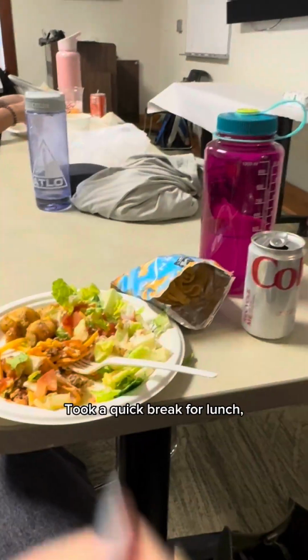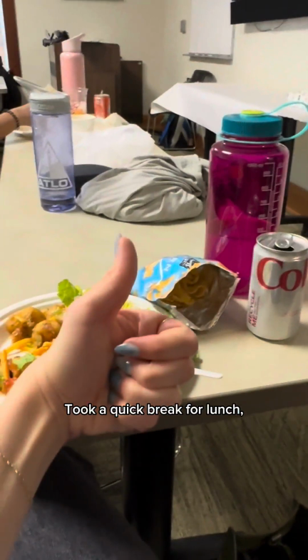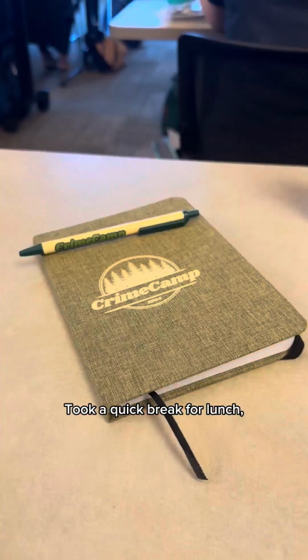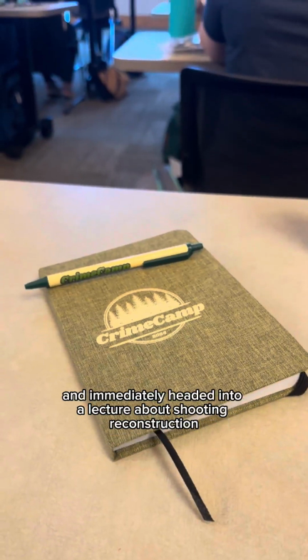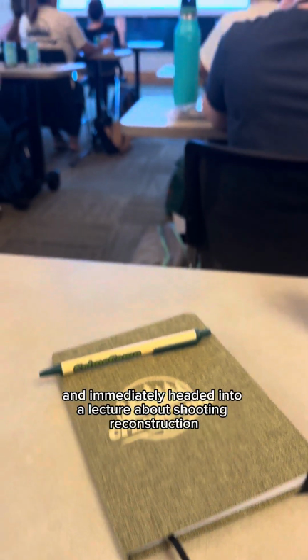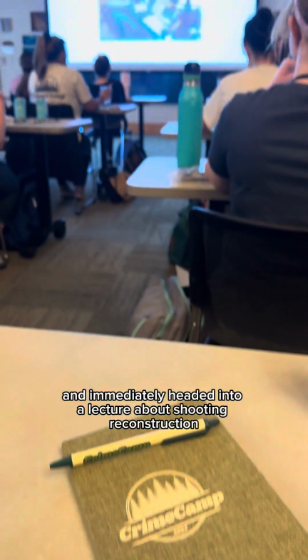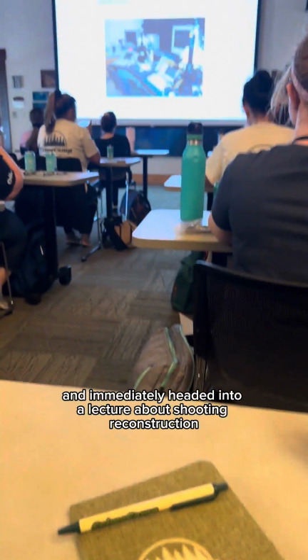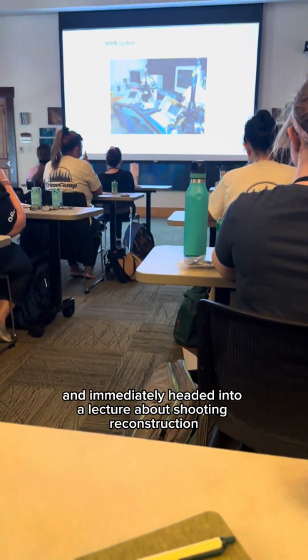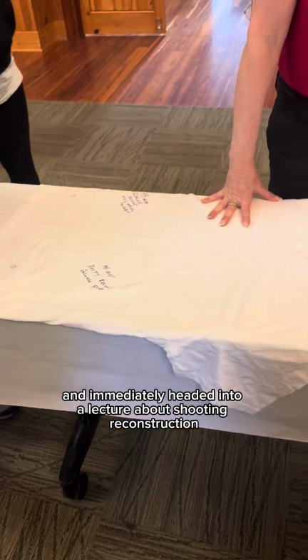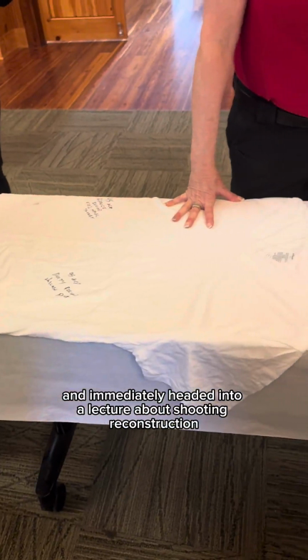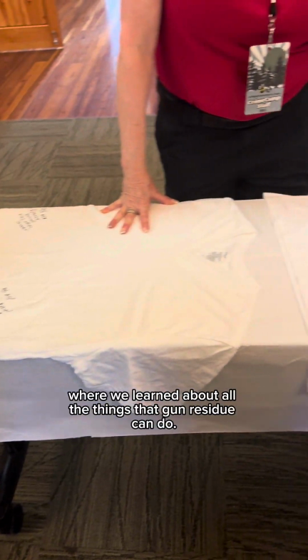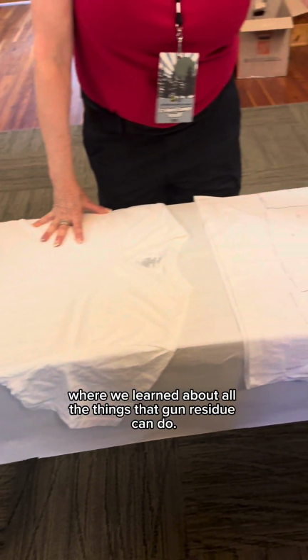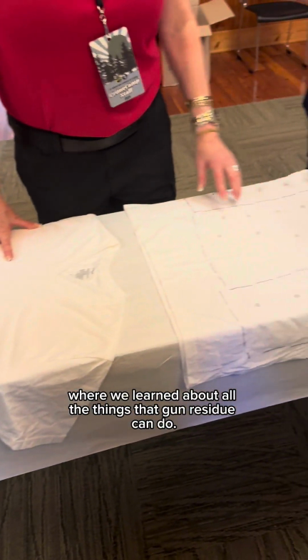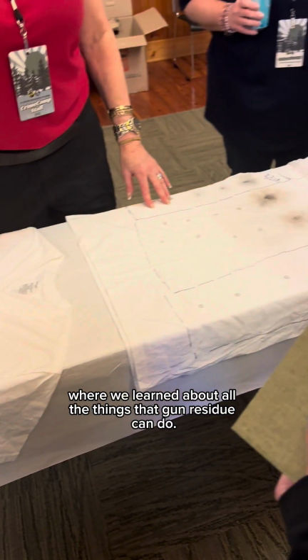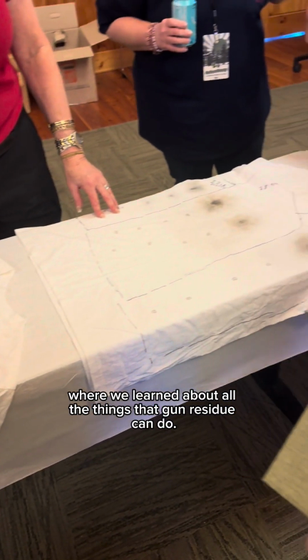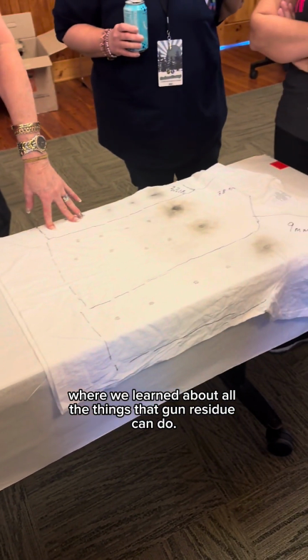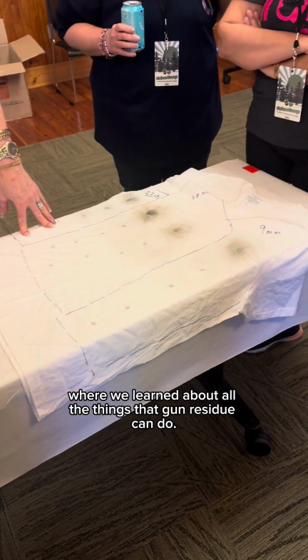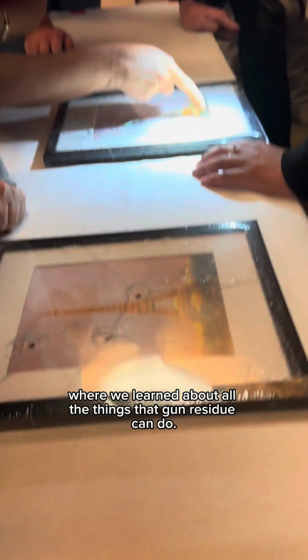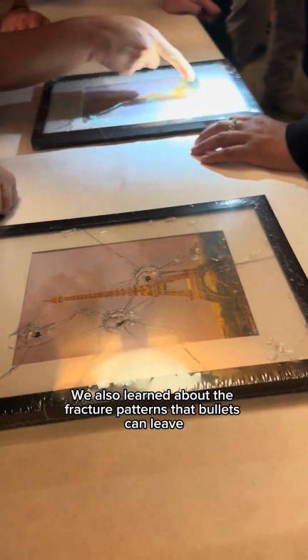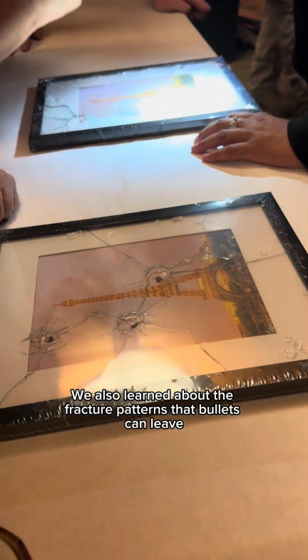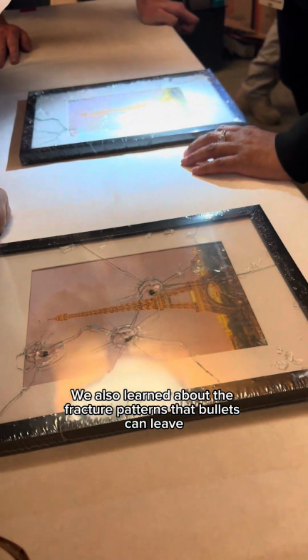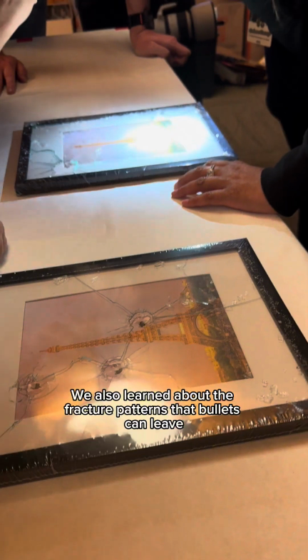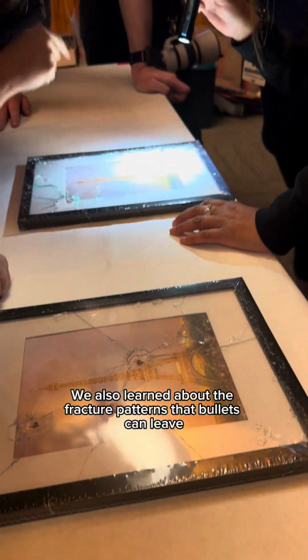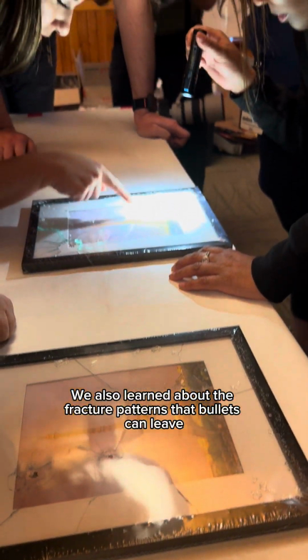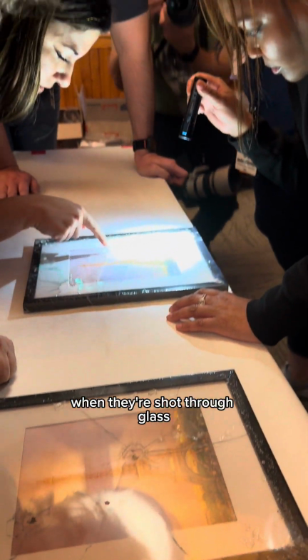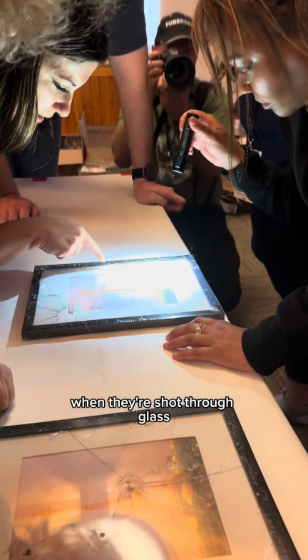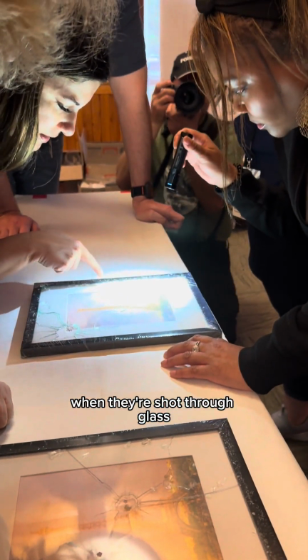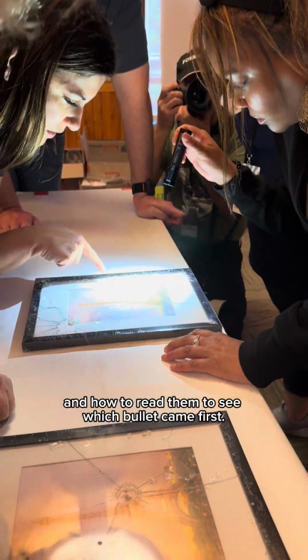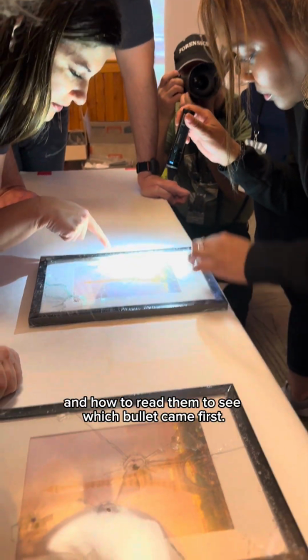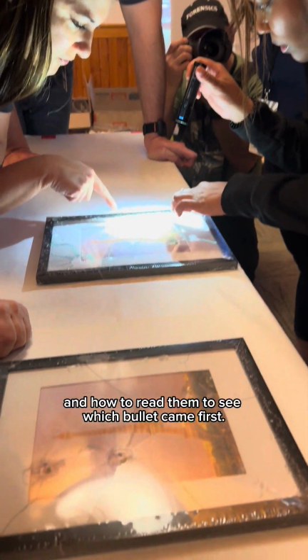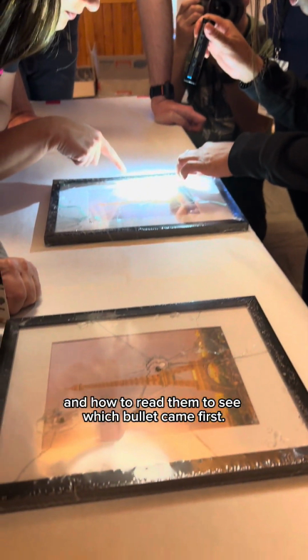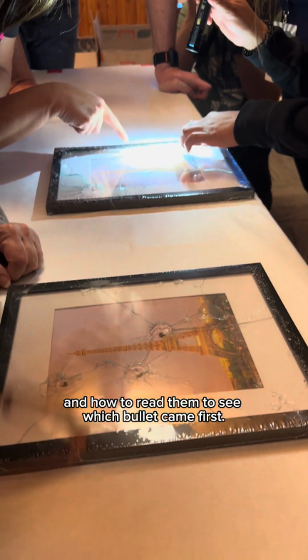We took a quick break for lunch and immediately headed into a lecture about shooting reconstruction, where we learned about all the things that gun residue can do. We also learned about the fracture patterns that bullets can leave when they're shot through glass, and how to read them to see which bullet came first.